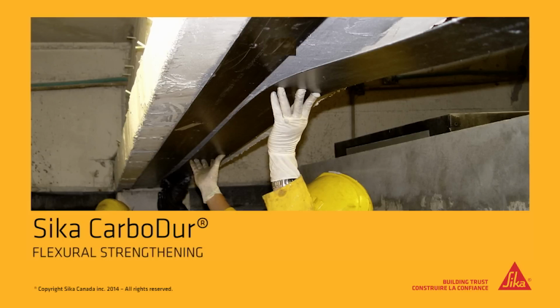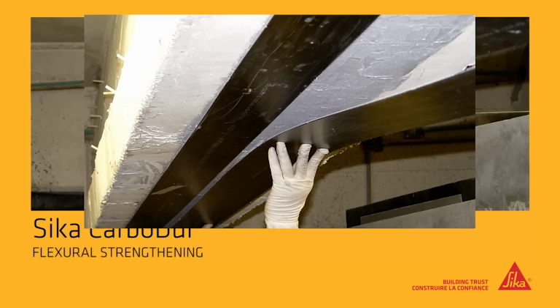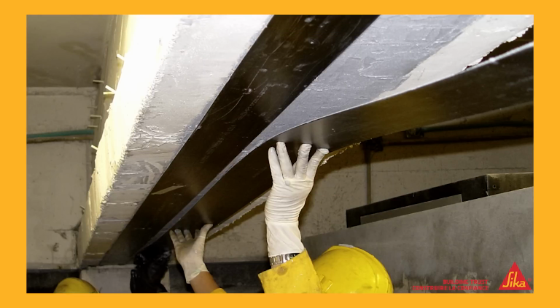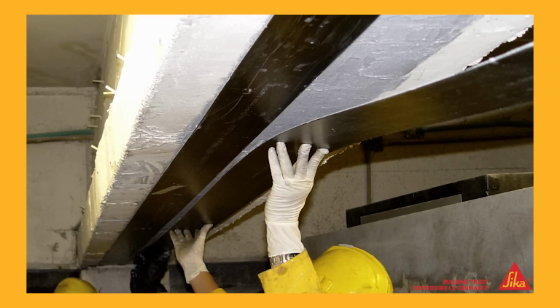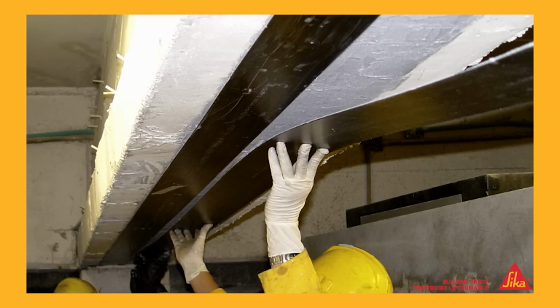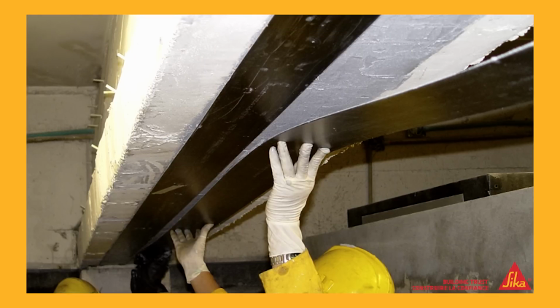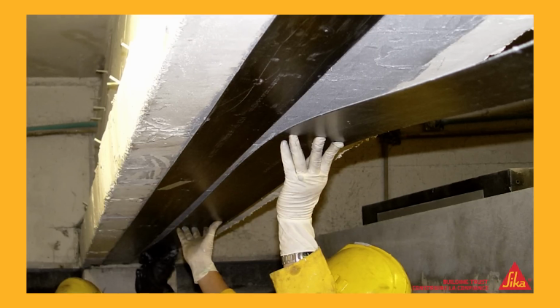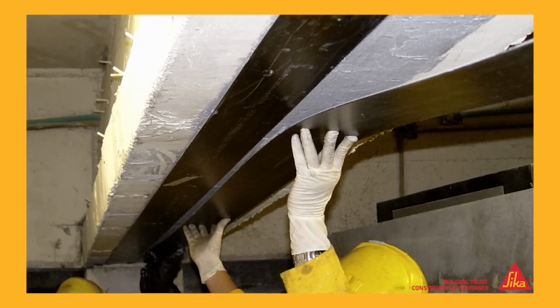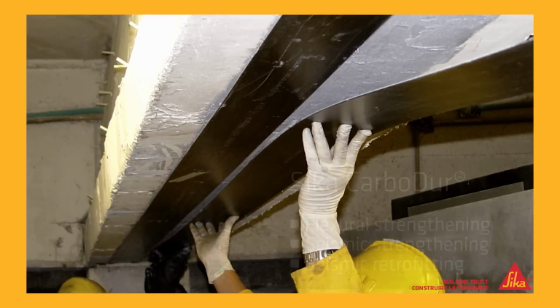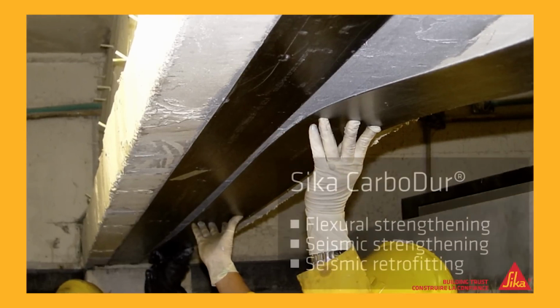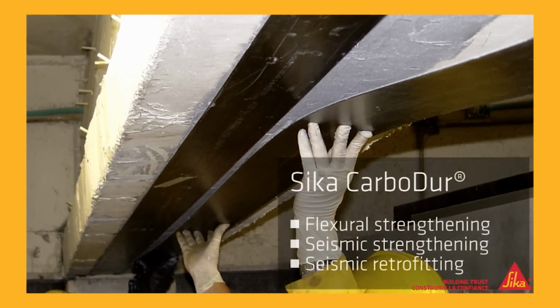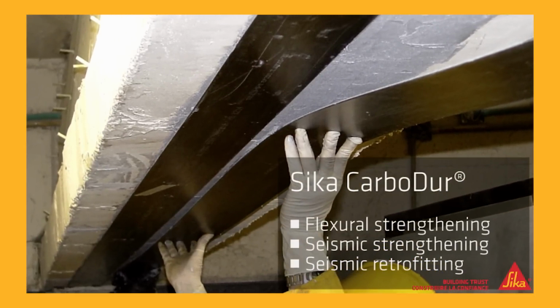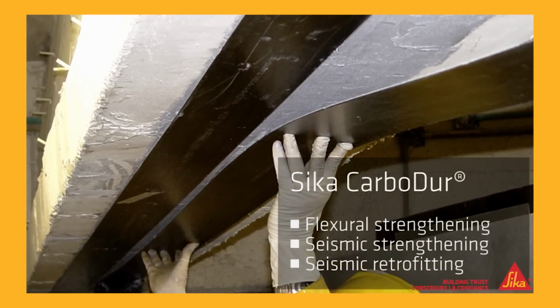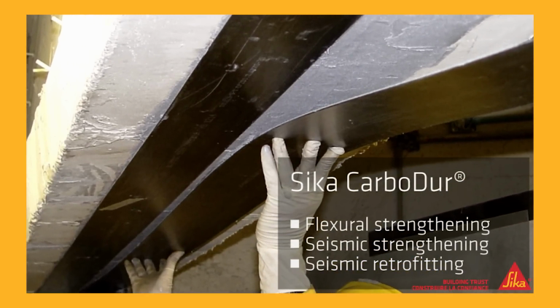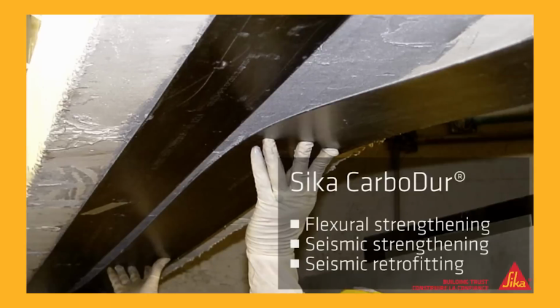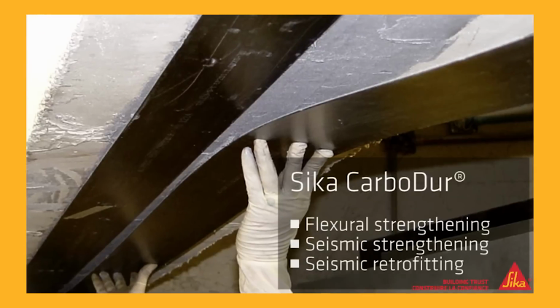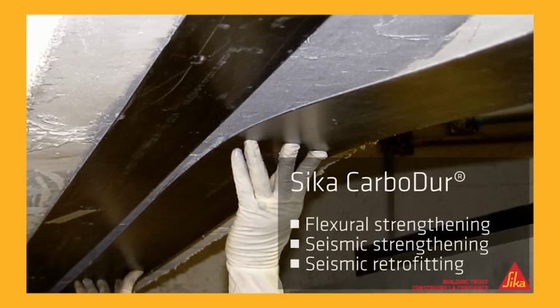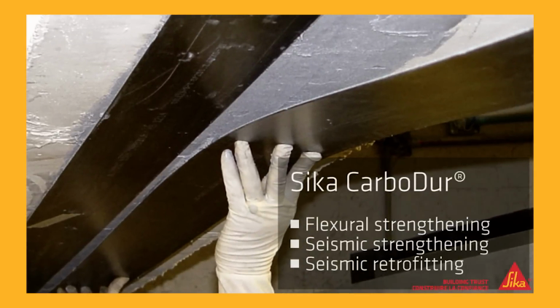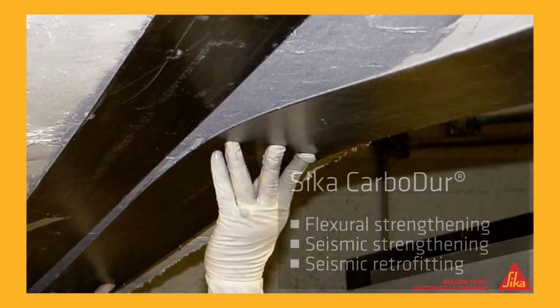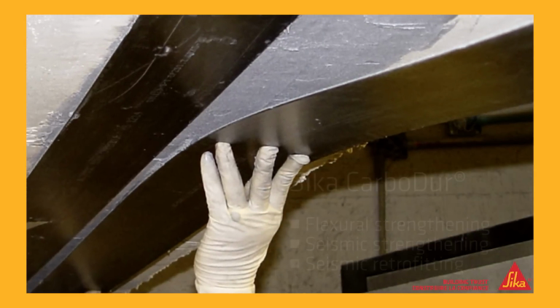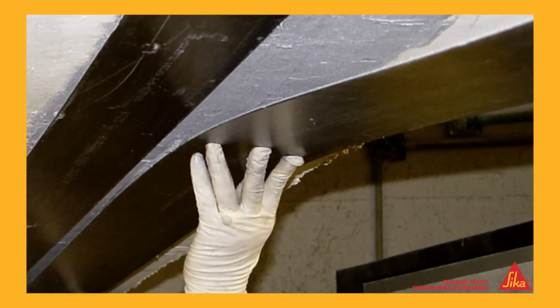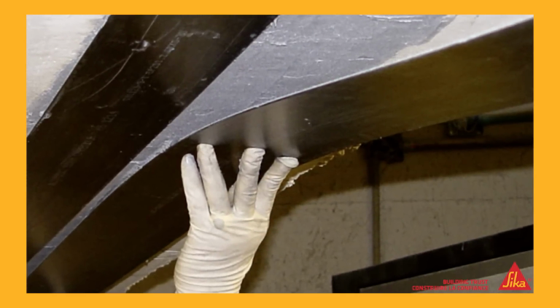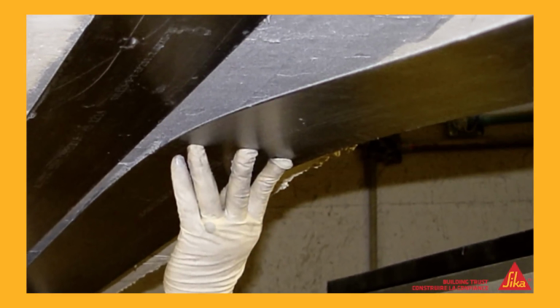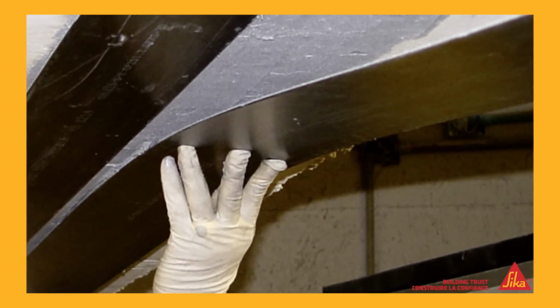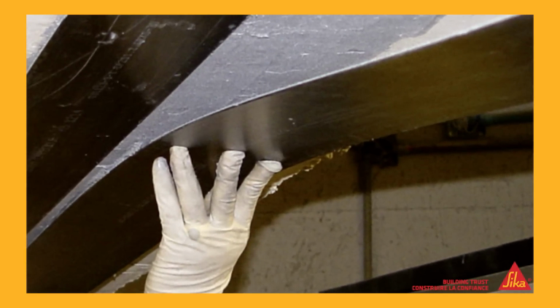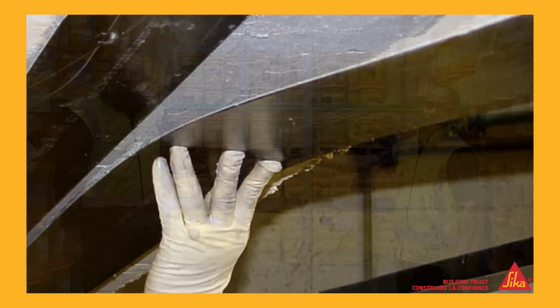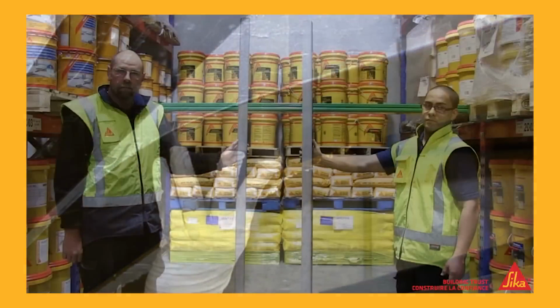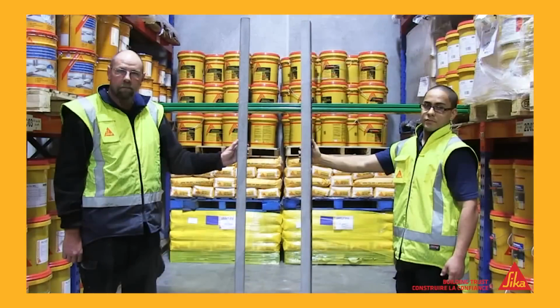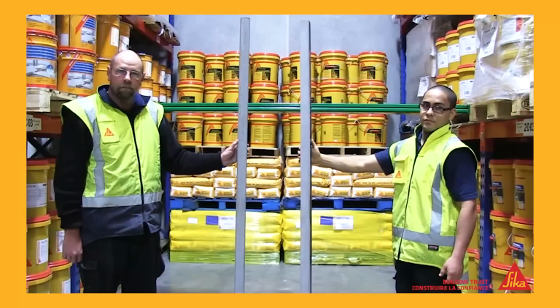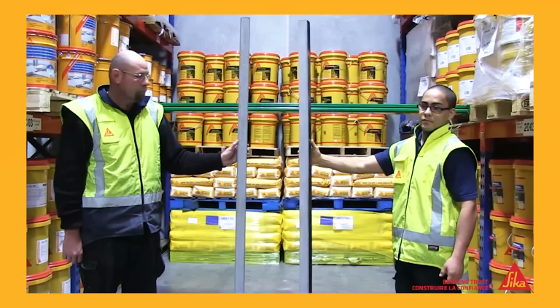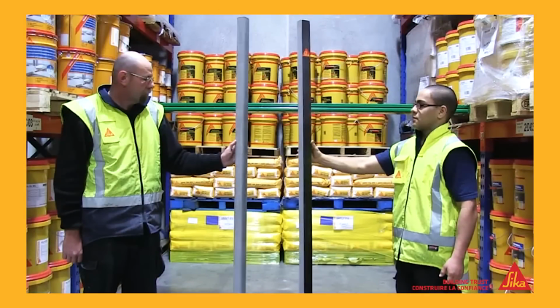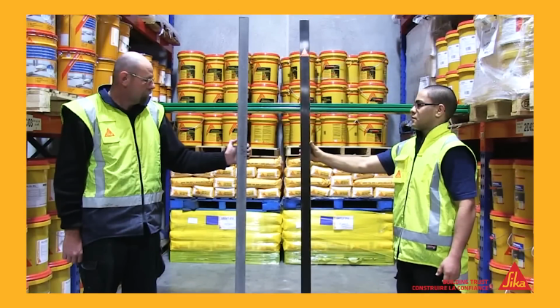Sika Carbidure is a carbon fibre reinforced polymer, used to allow concrete beams and floors to carry much higher loads. To show how much extra strength Carbidure can add, we set up a simple demonstration in the Sika warehouse.